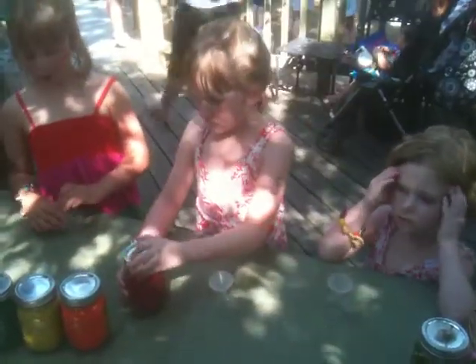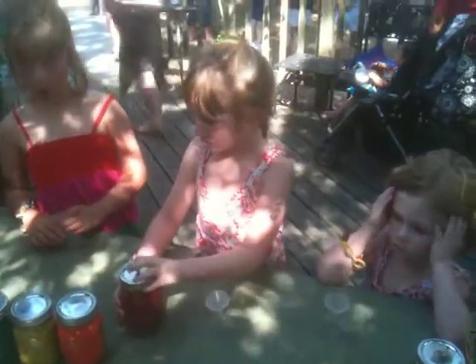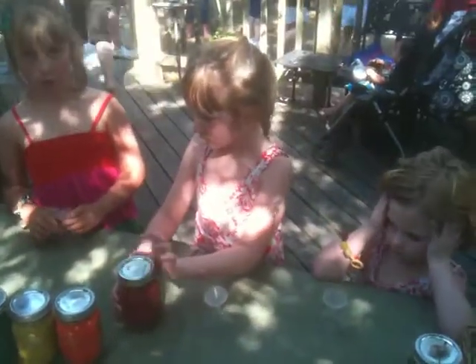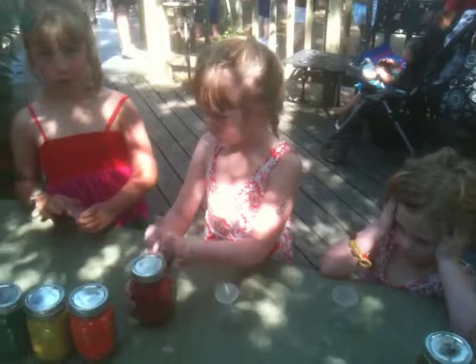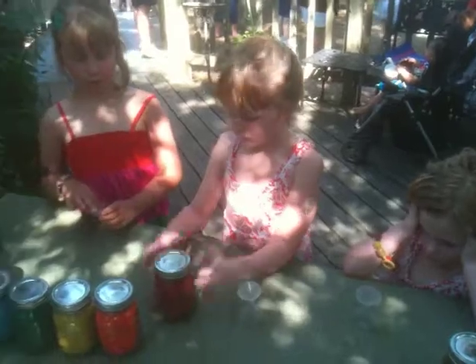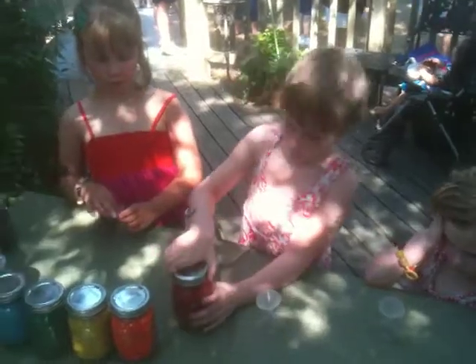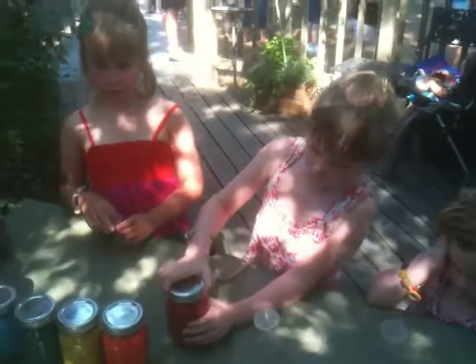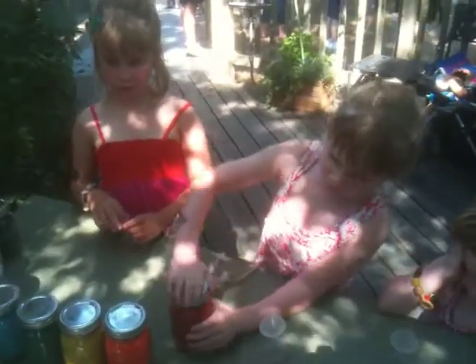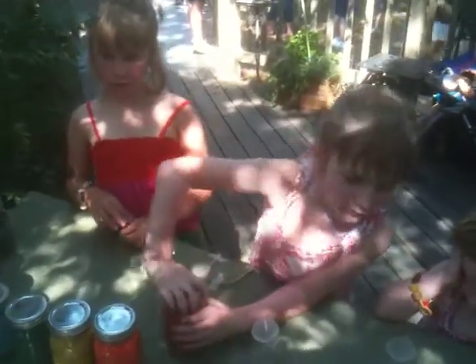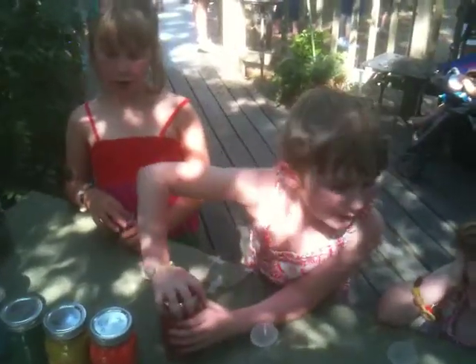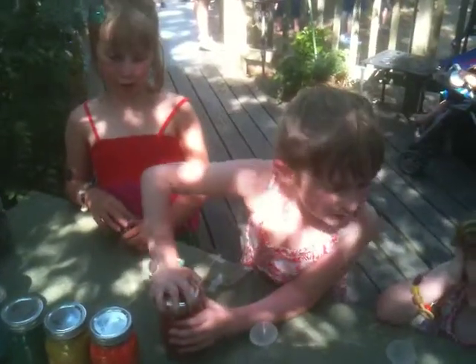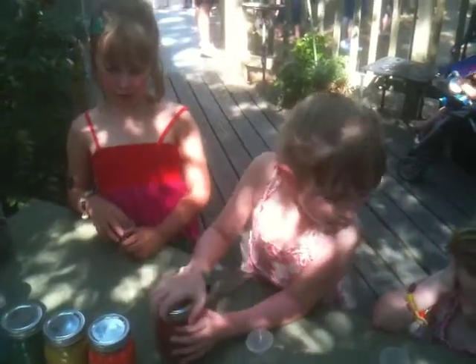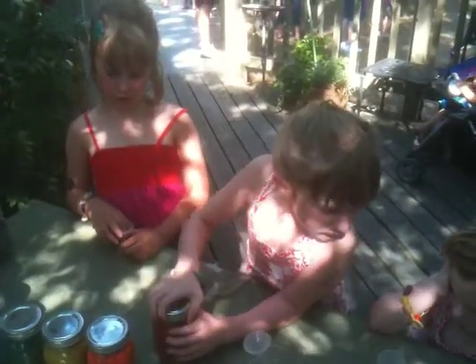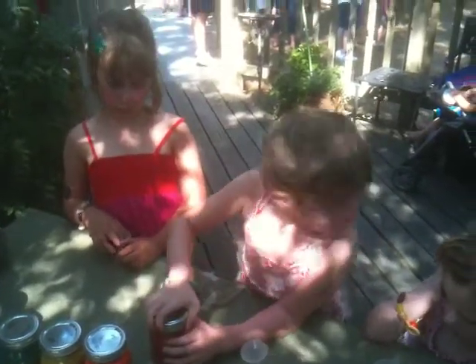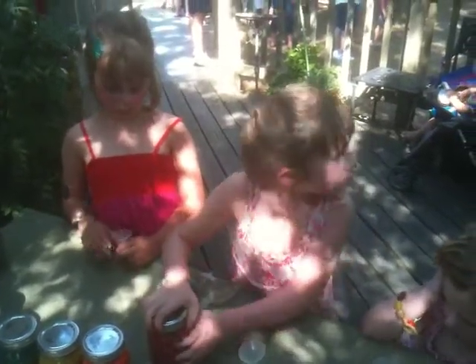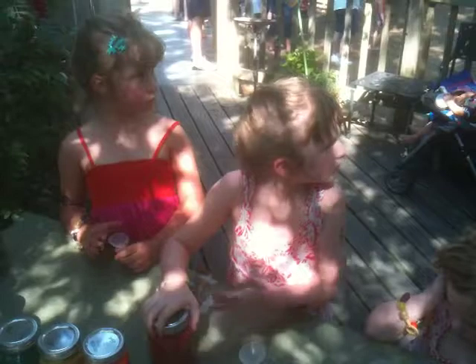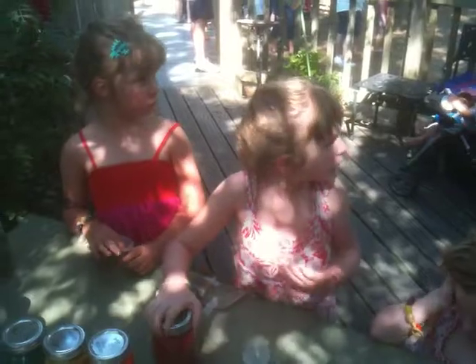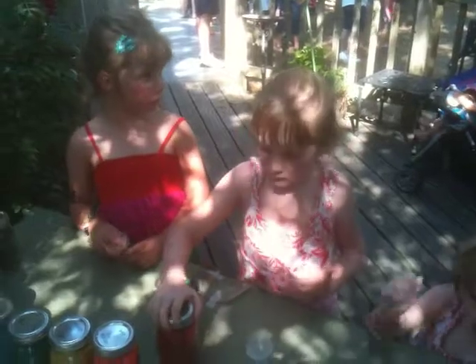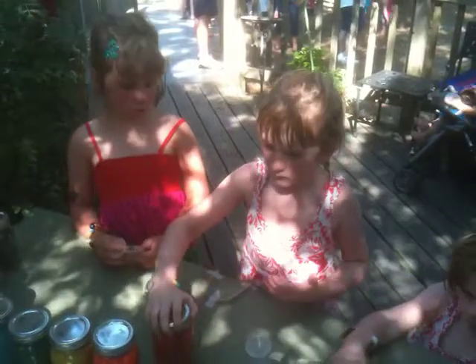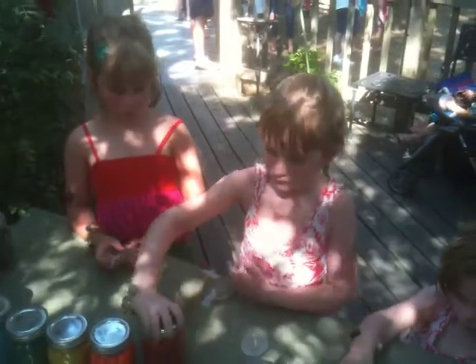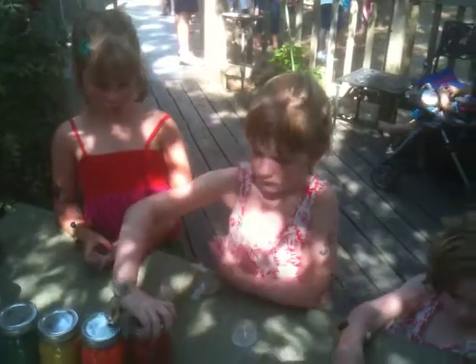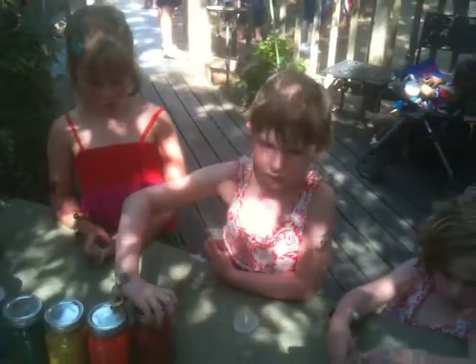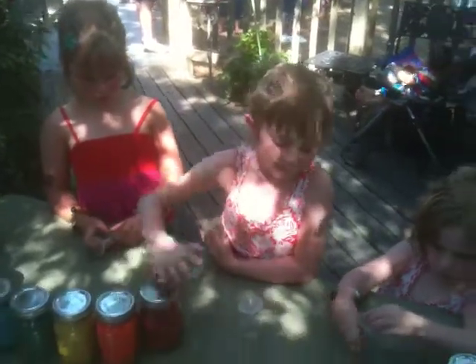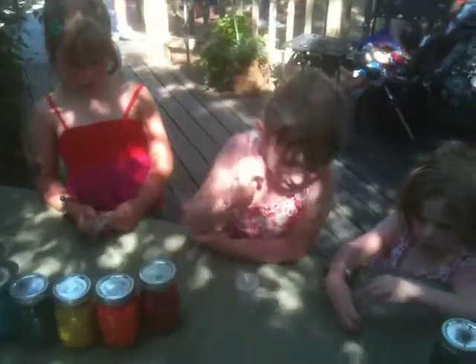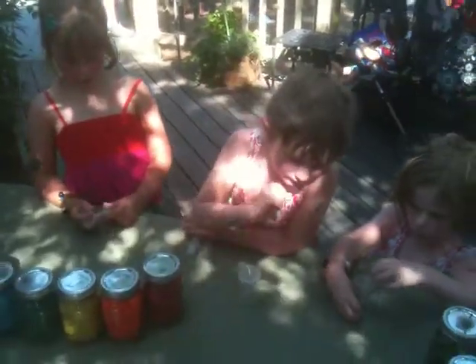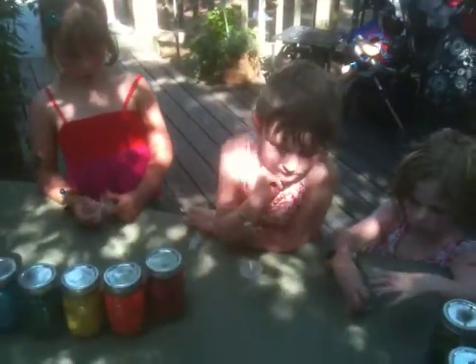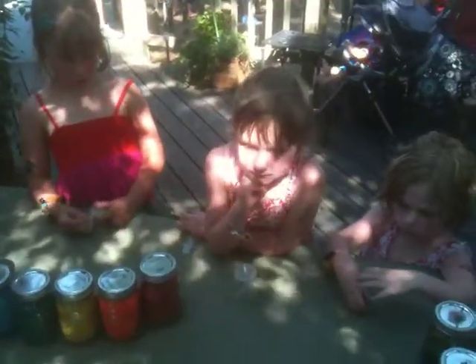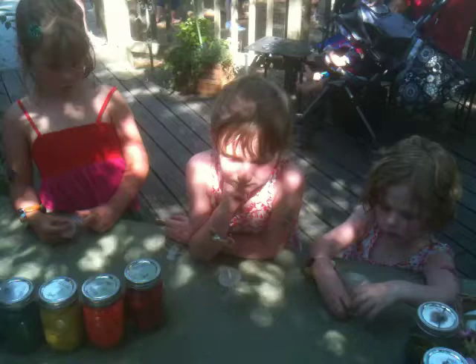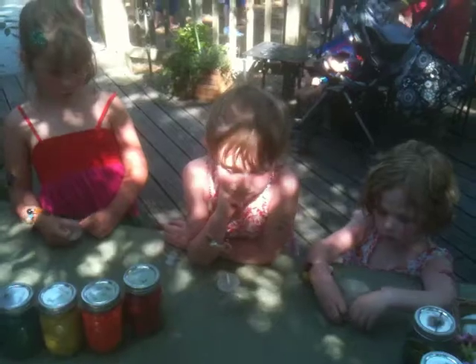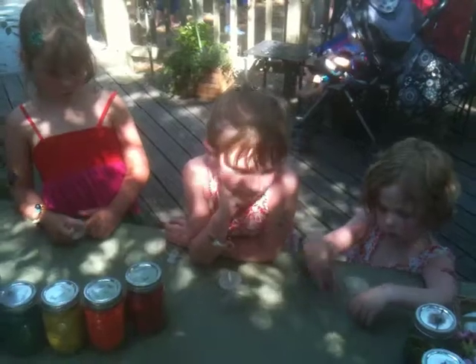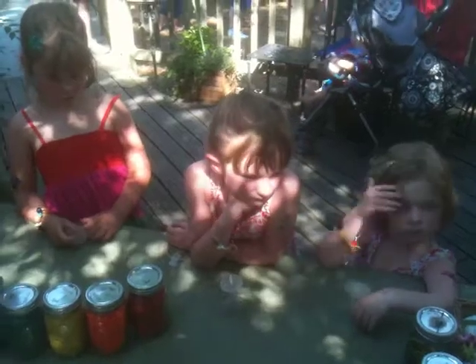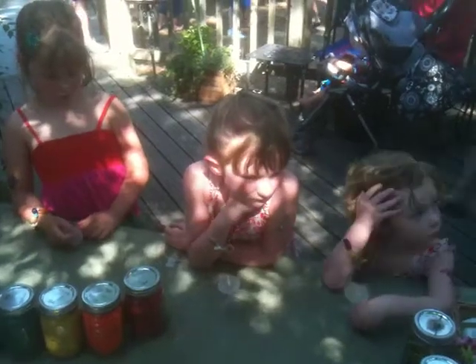I do too. You want to make a rainbow one? I do too. Sophia. You excited a little bit? Yeah.